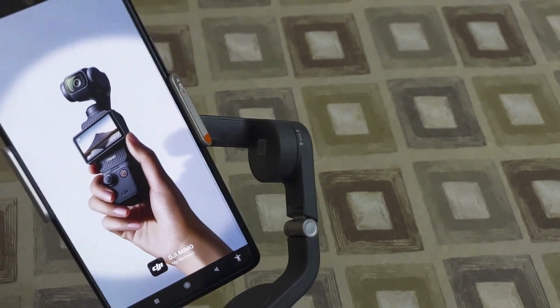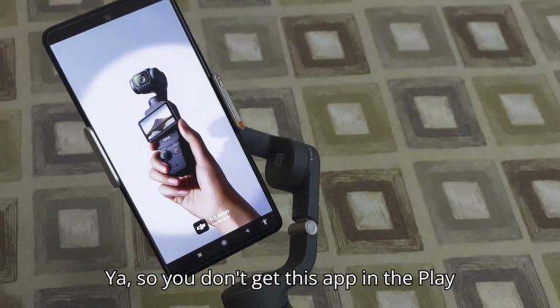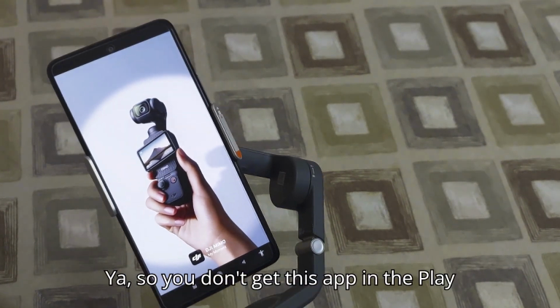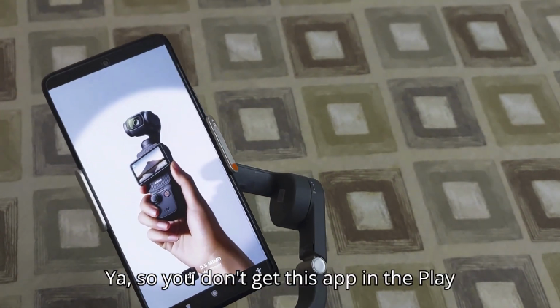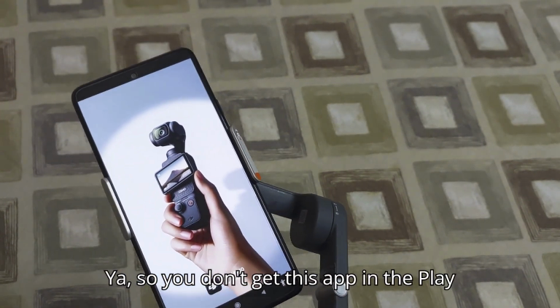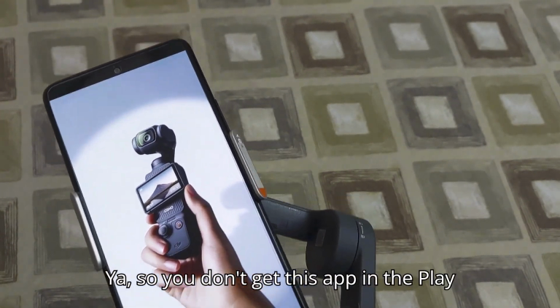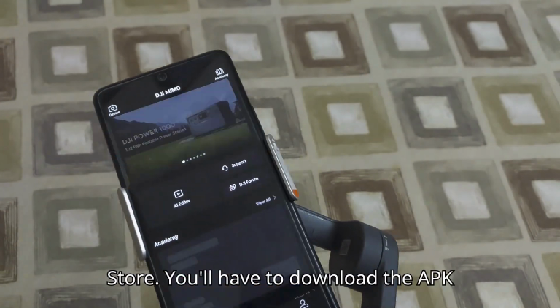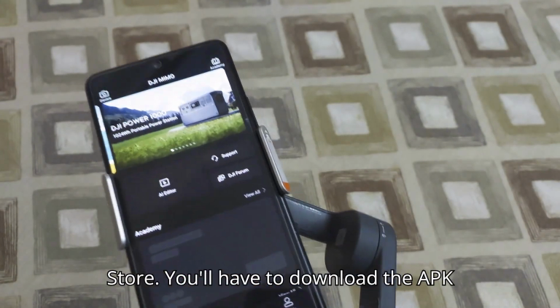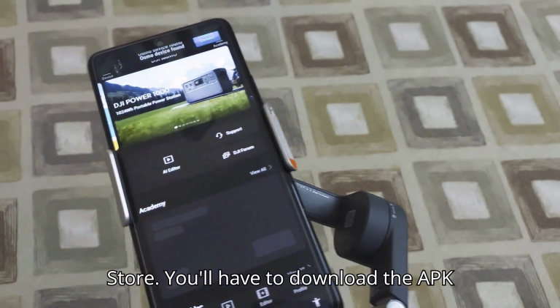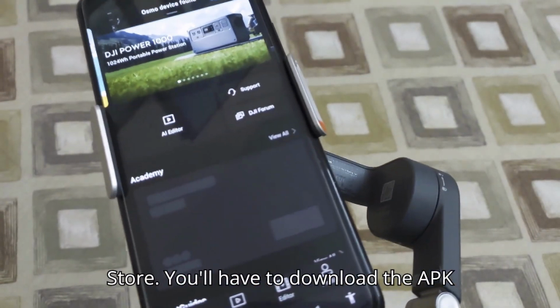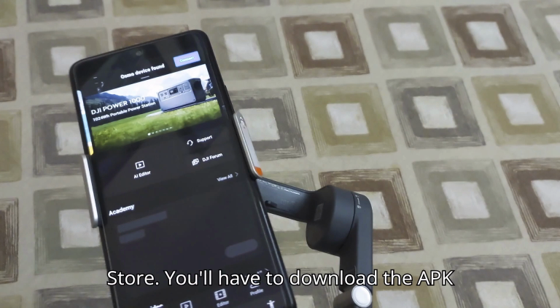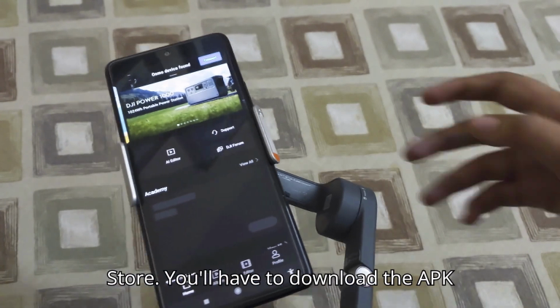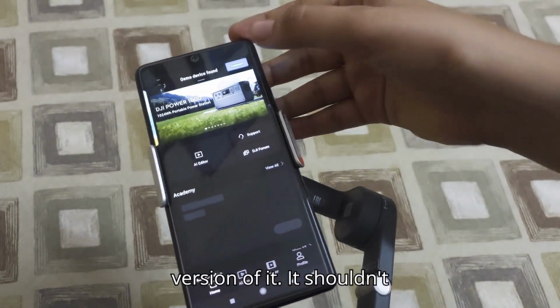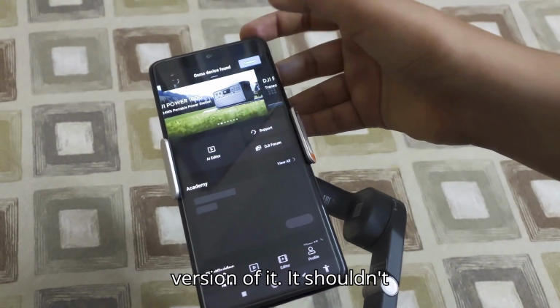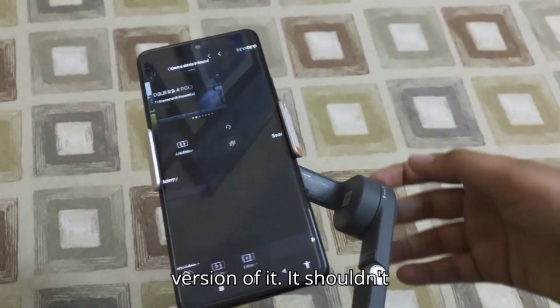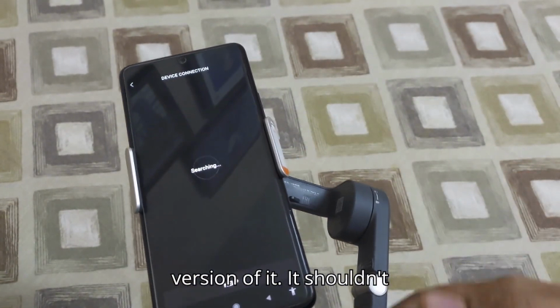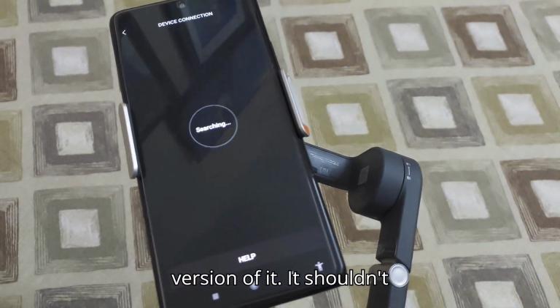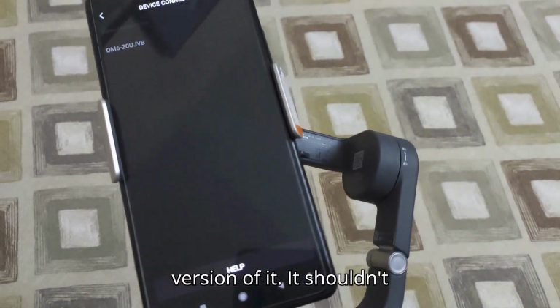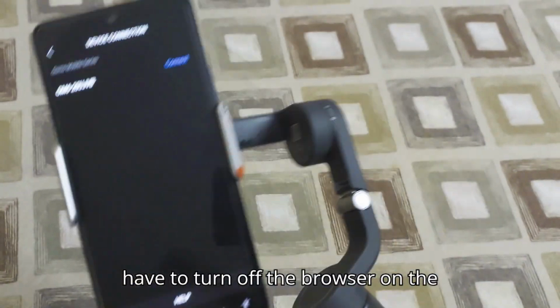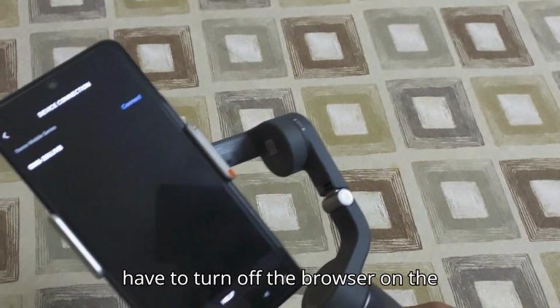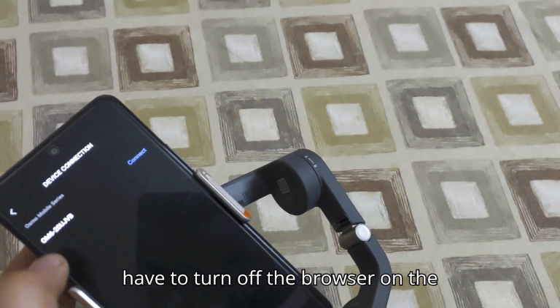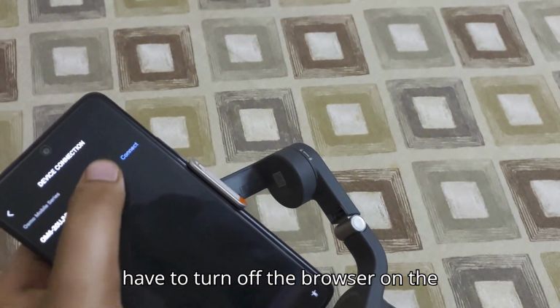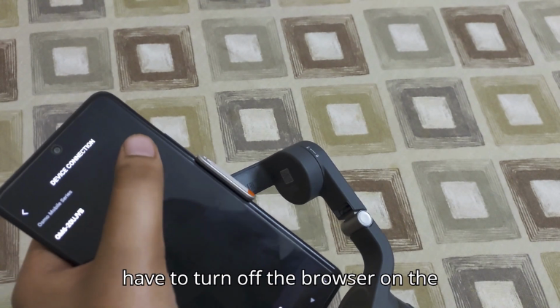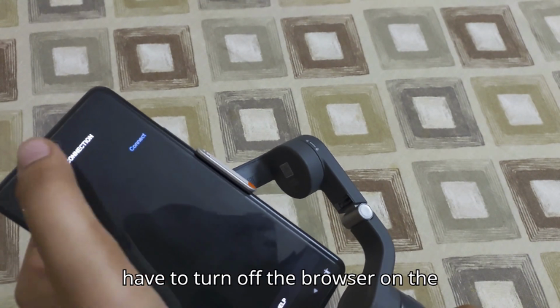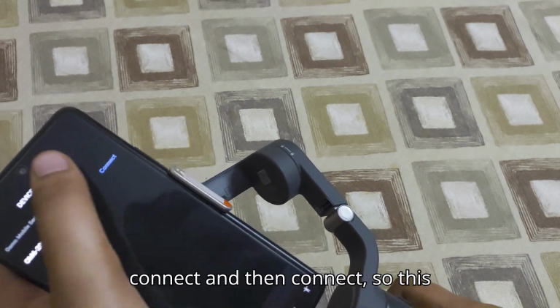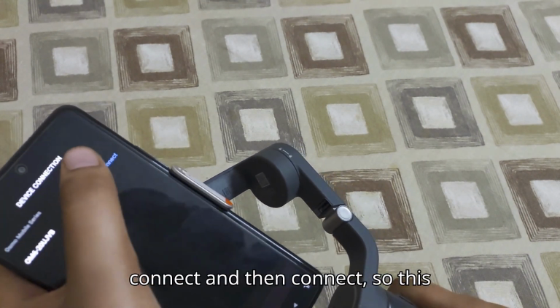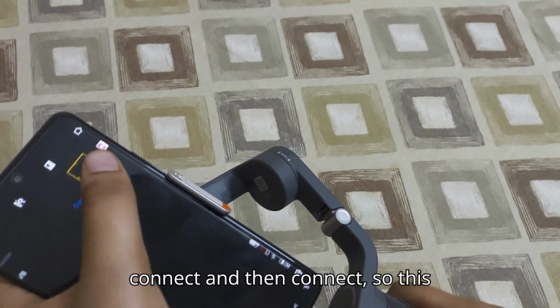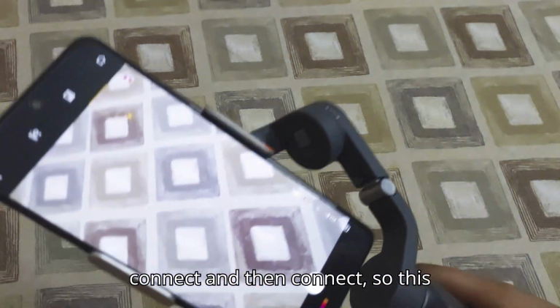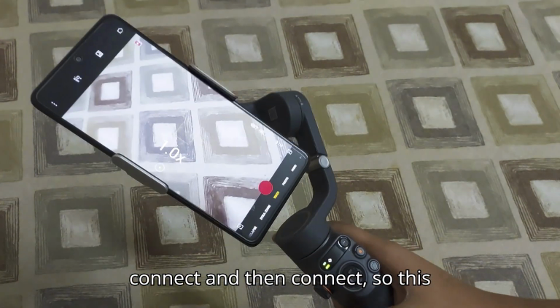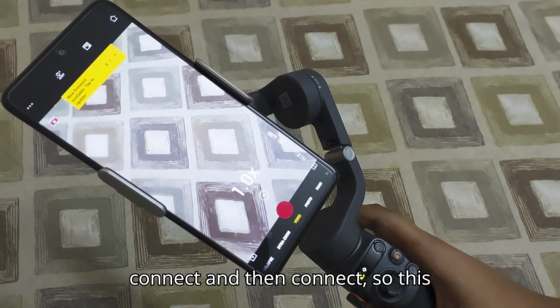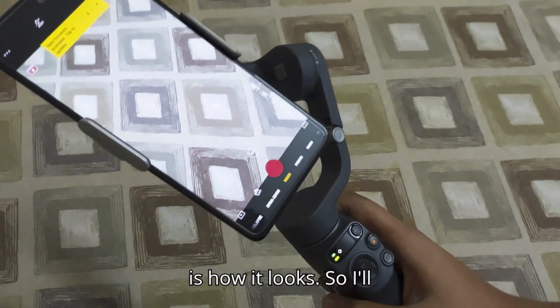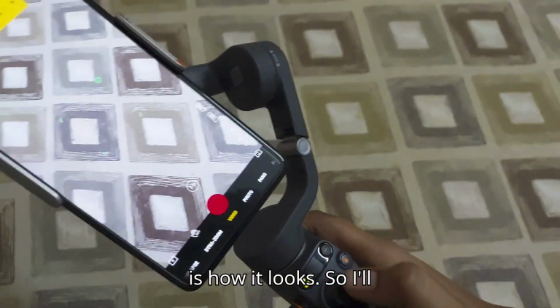You don't get this app in the Play Store — you'll have to download the APK version of it, which you'll have to download from the browser. Then connect, and this is how it looks.